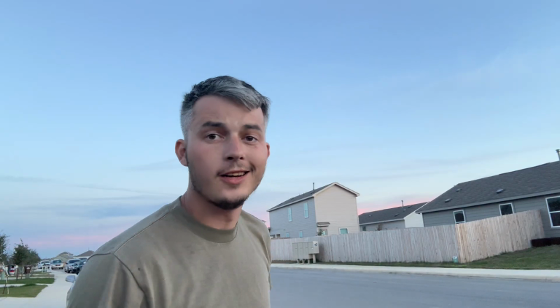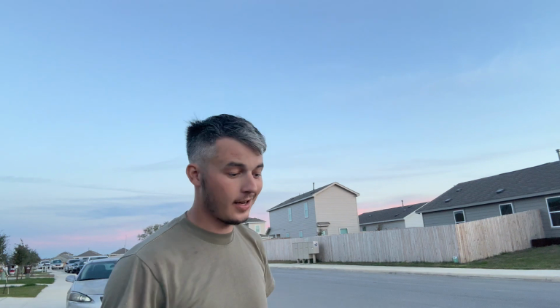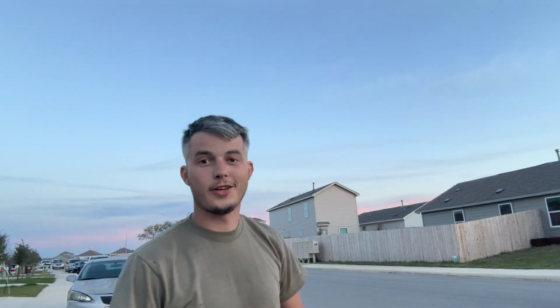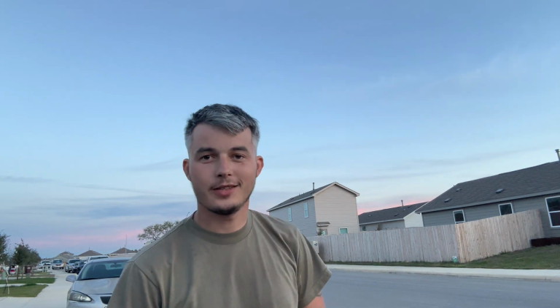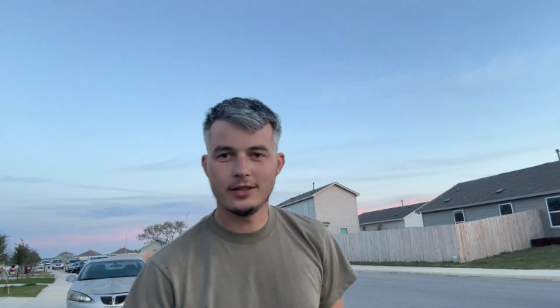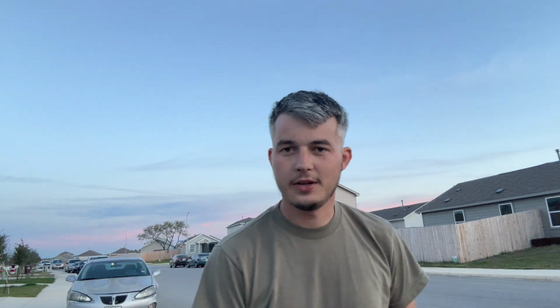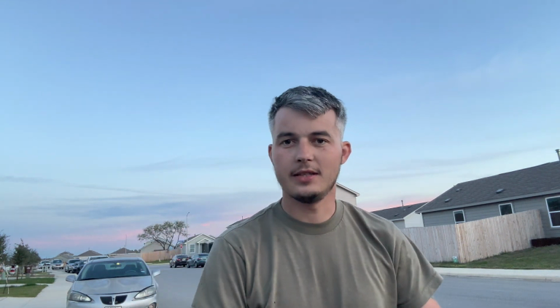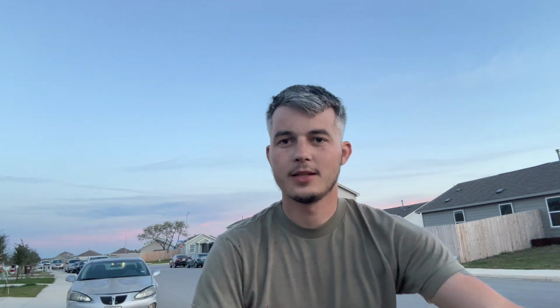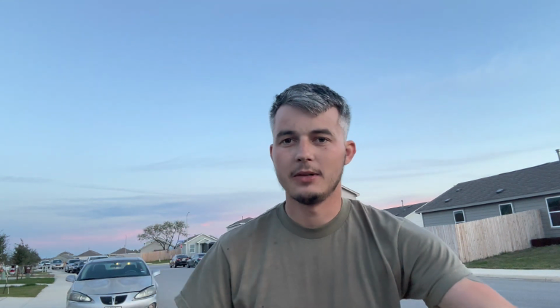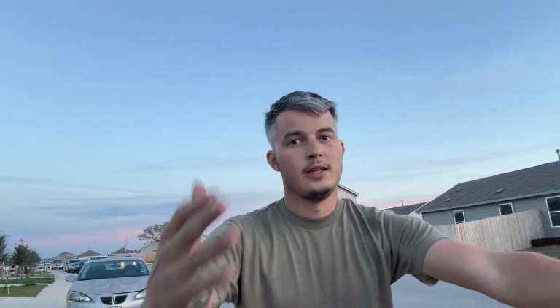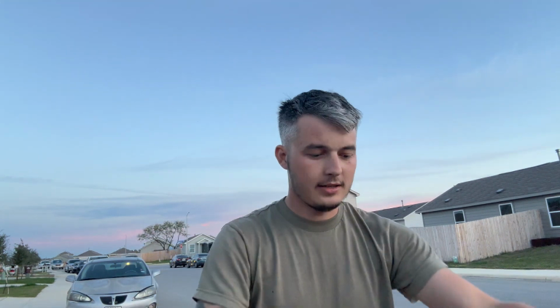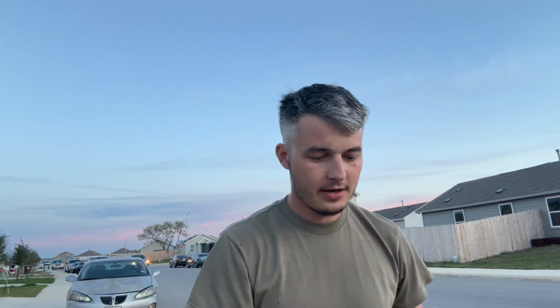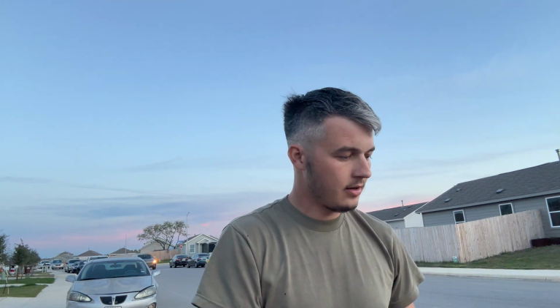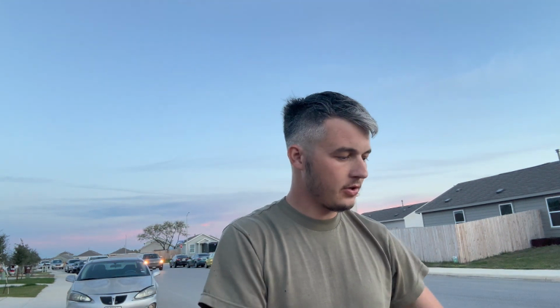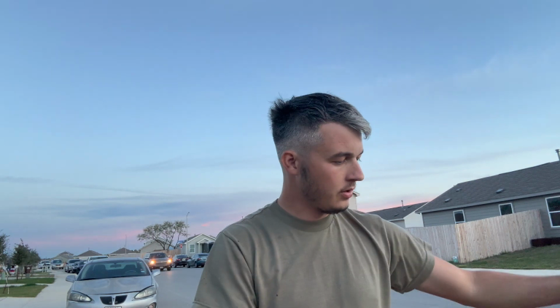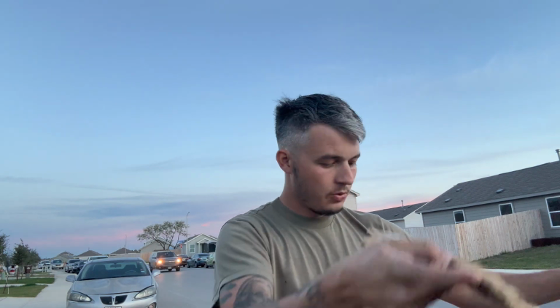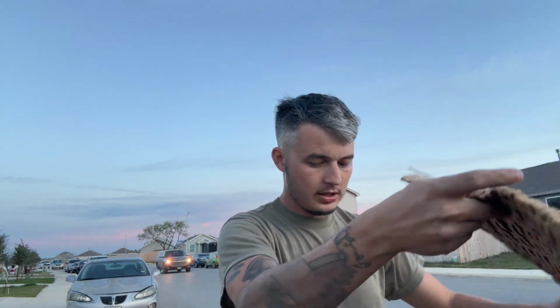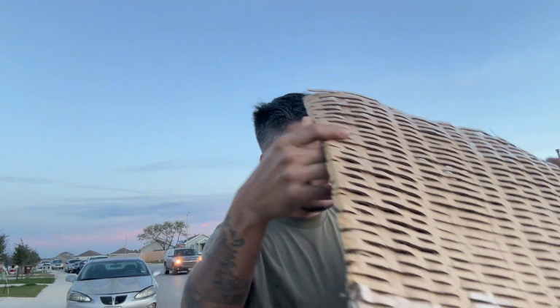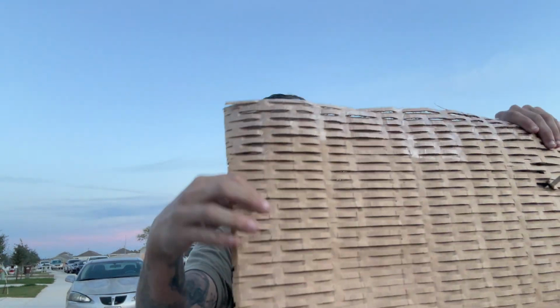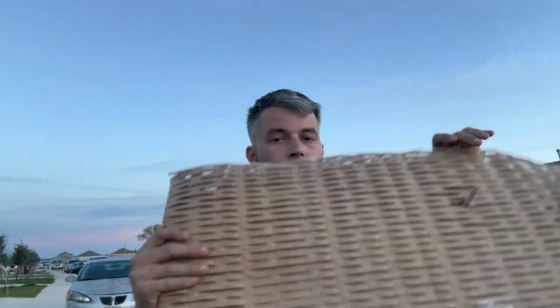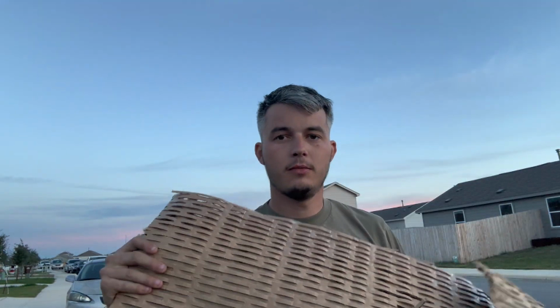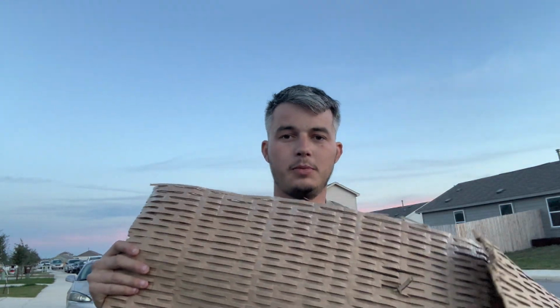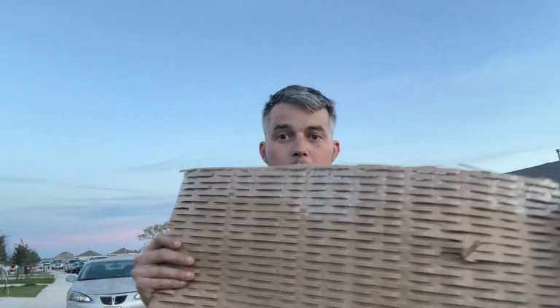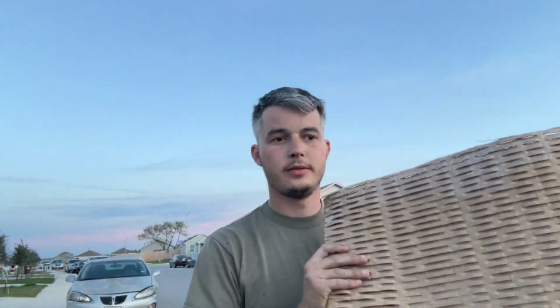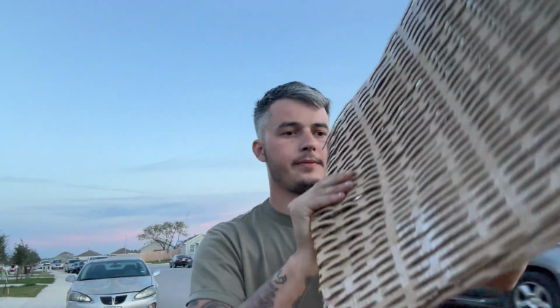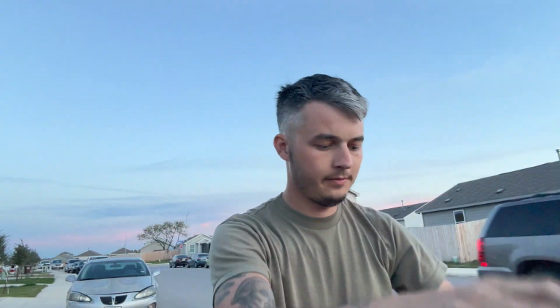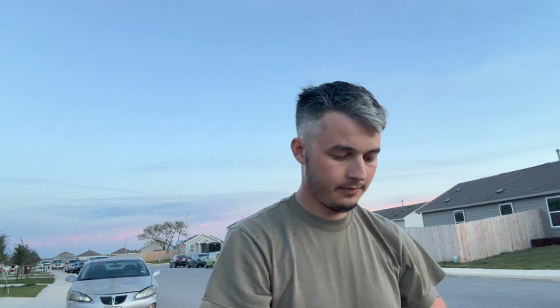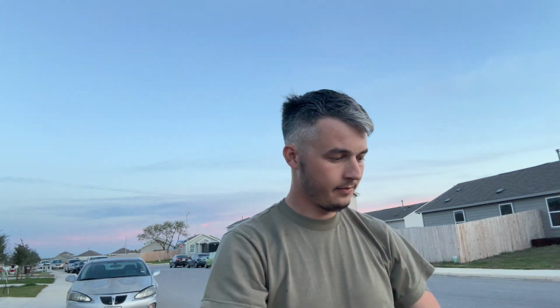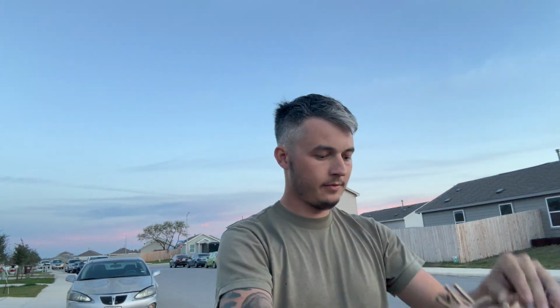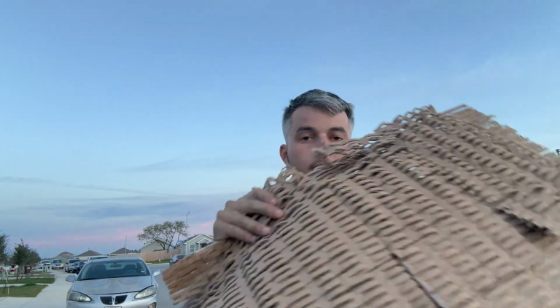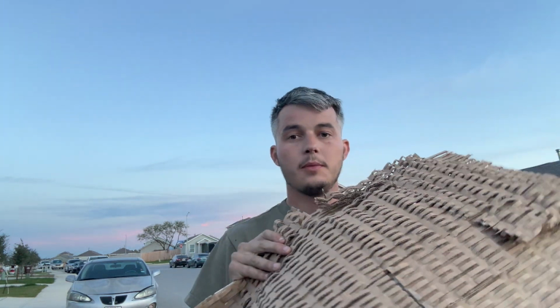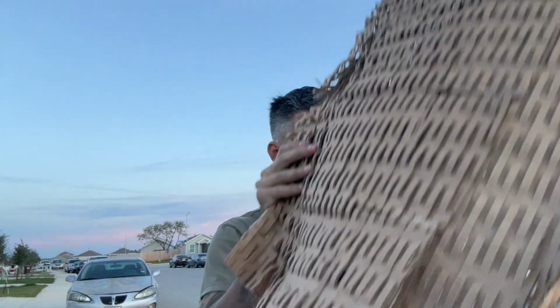I tried to adjust the camera so you guys could see the box better, but it's down here. So we're just going to see what else they sent me — a piece of cardboard, another piece of cardboard.